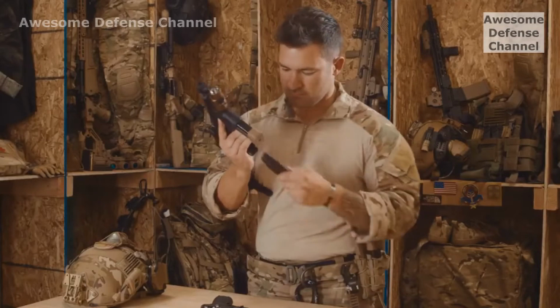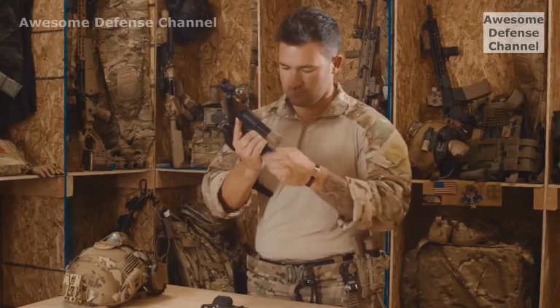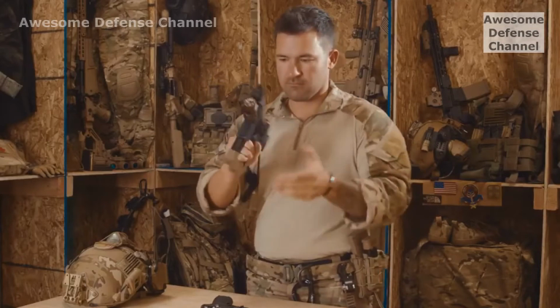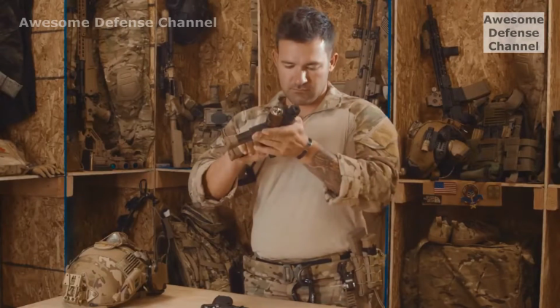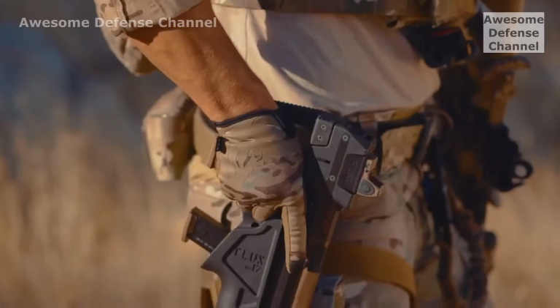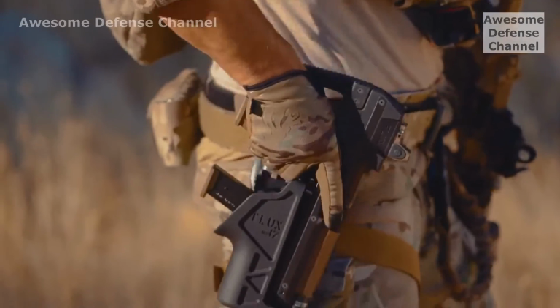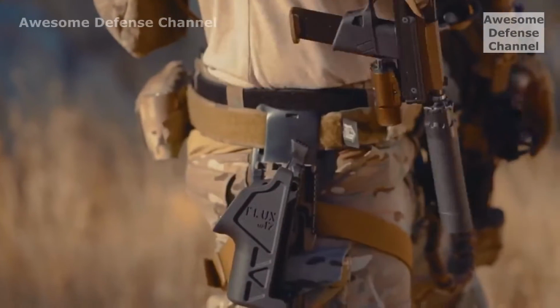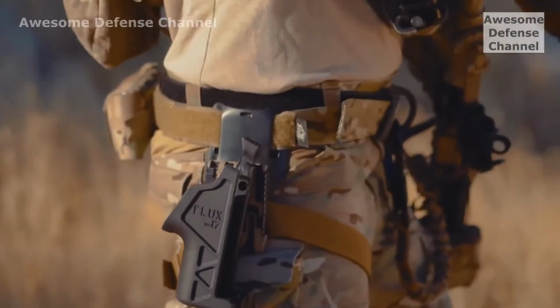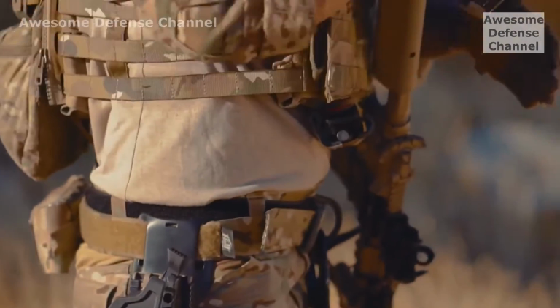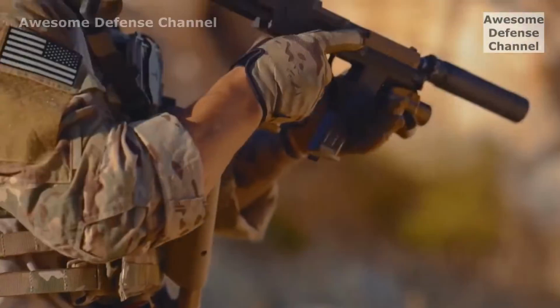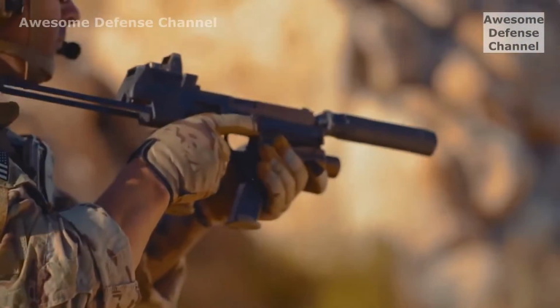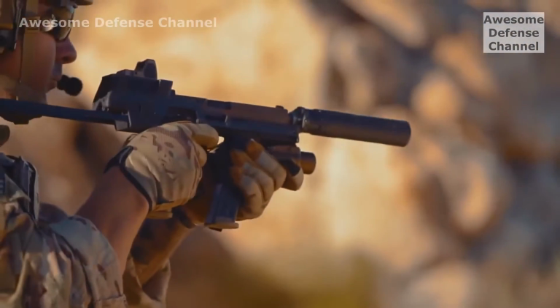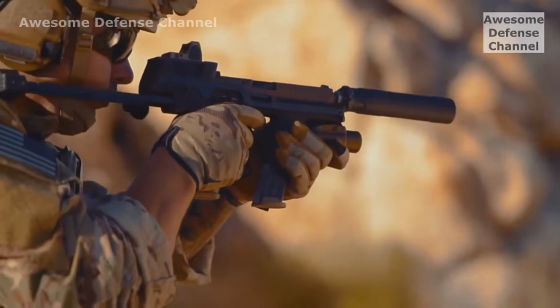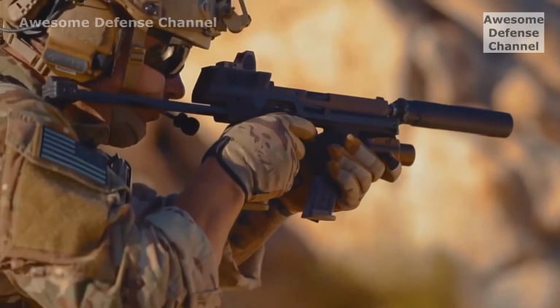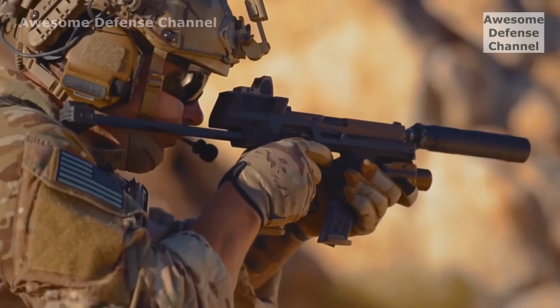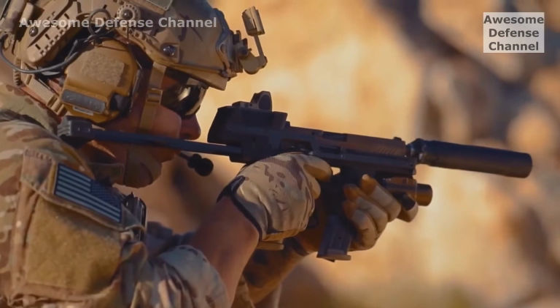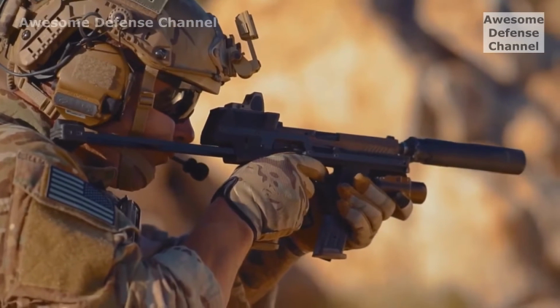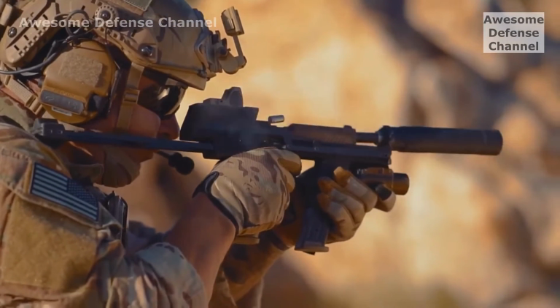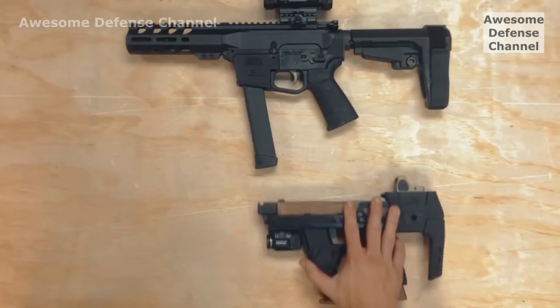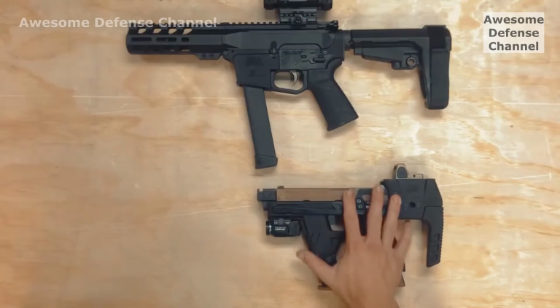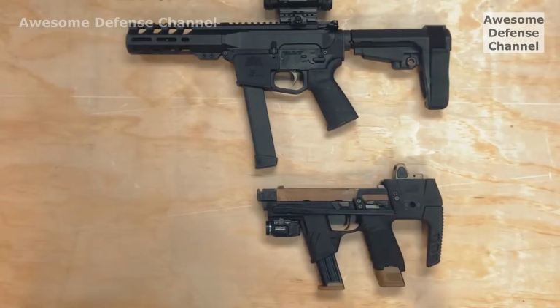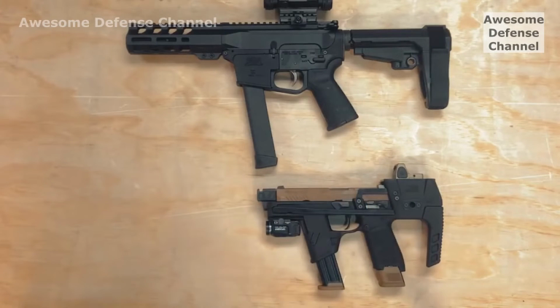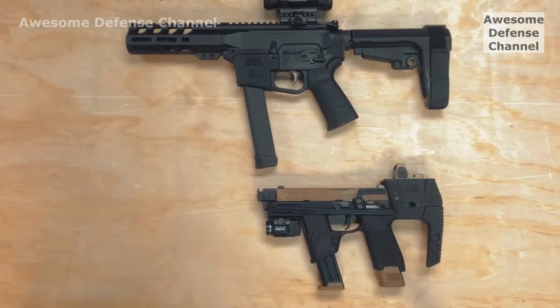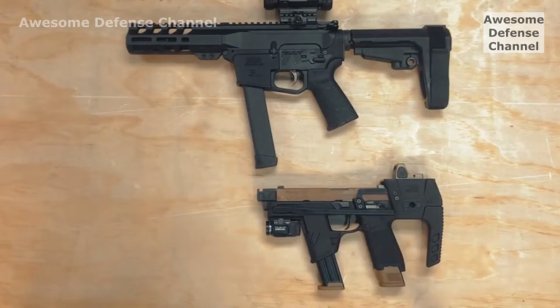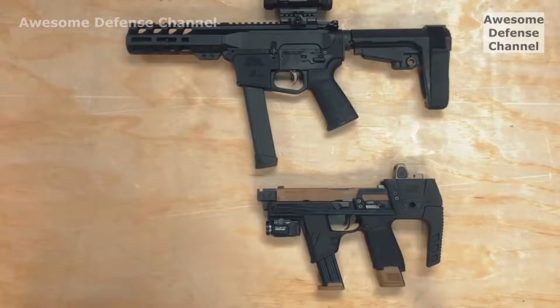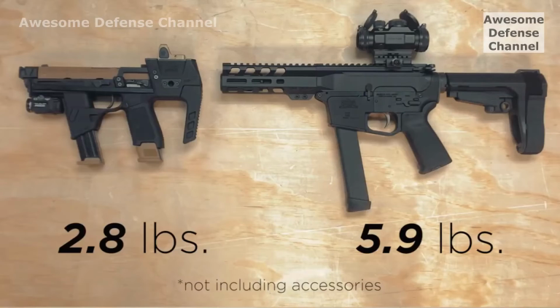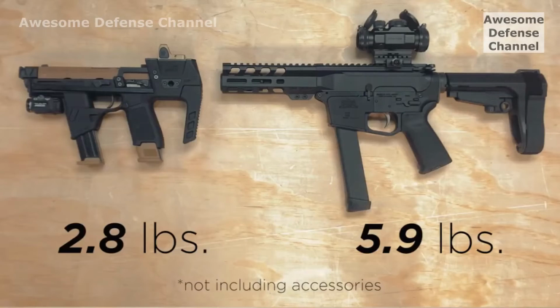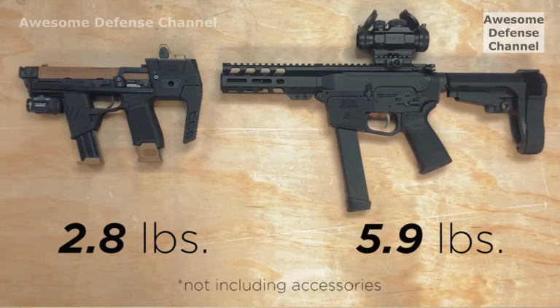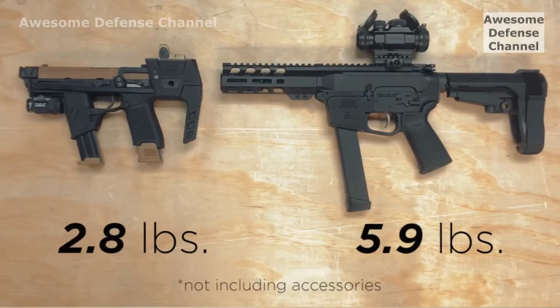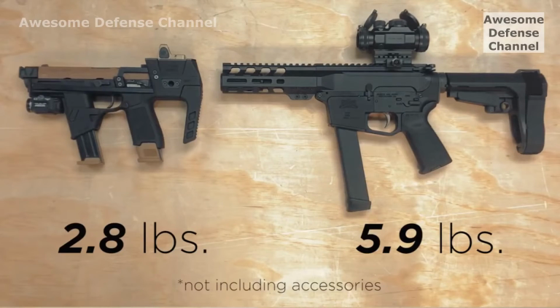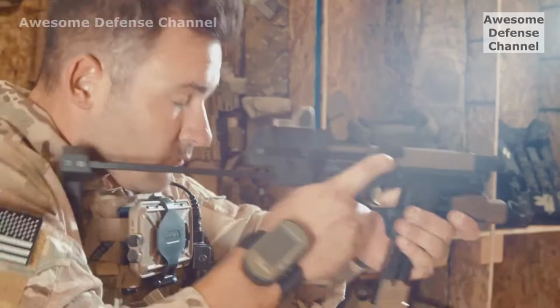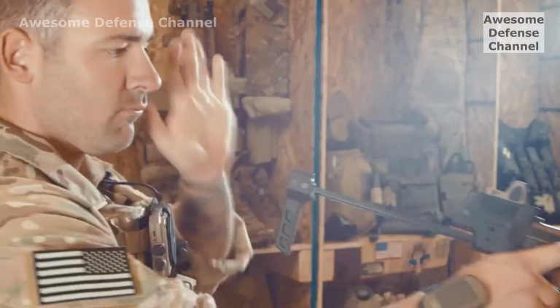It utilizes the weapons soldiers are already issued, costing thousands less than the price of fielding and training units on a new gun. It's half the length and half the weight of our competitors, so you can actually holster it.